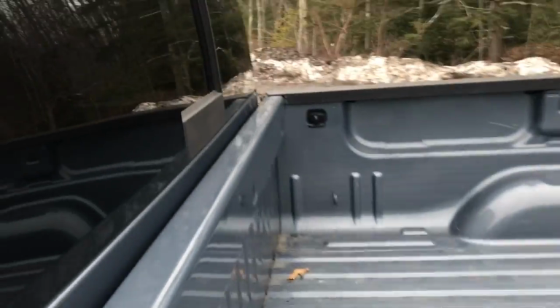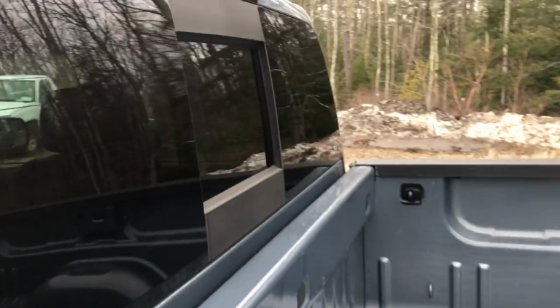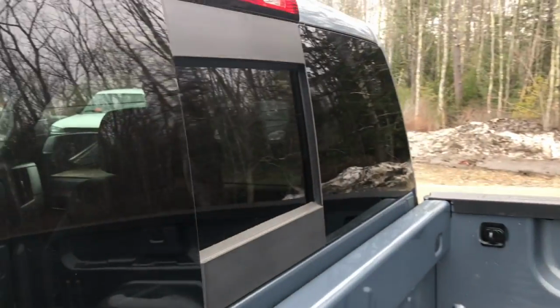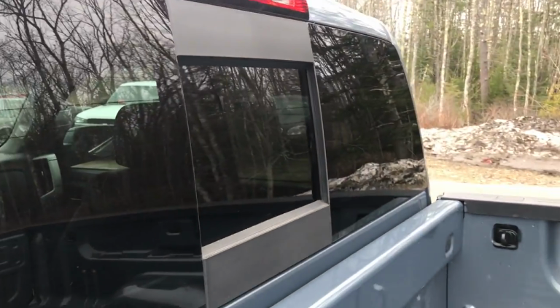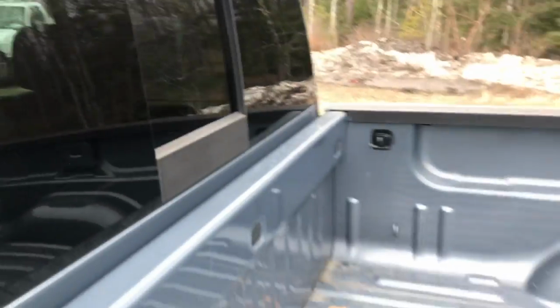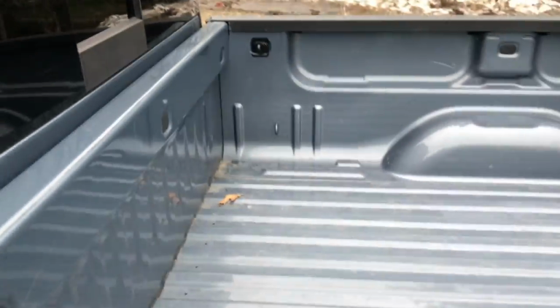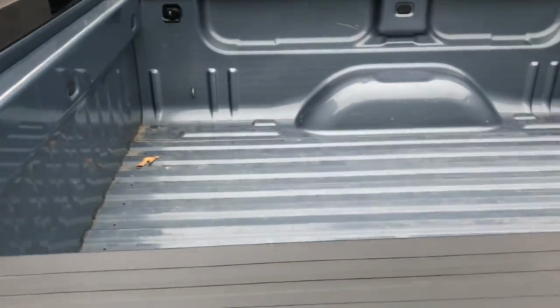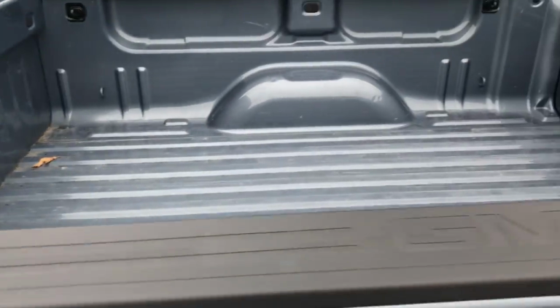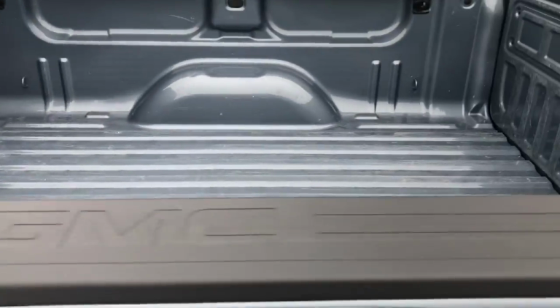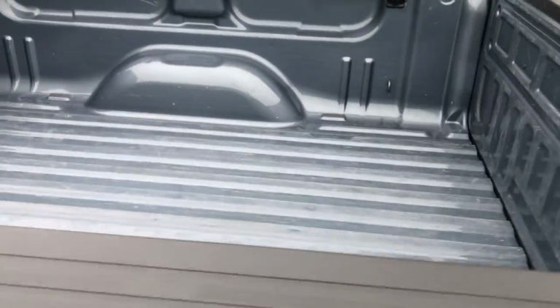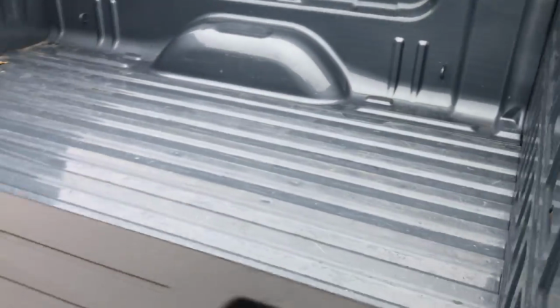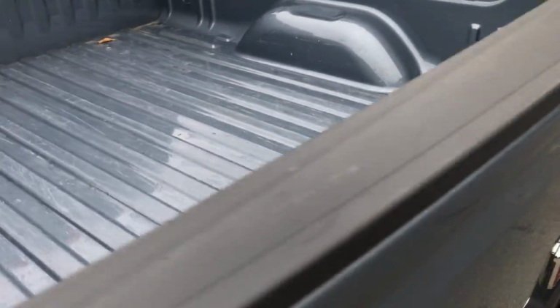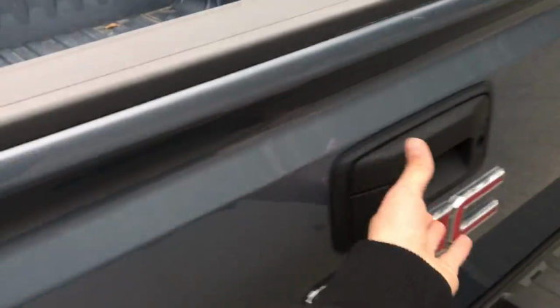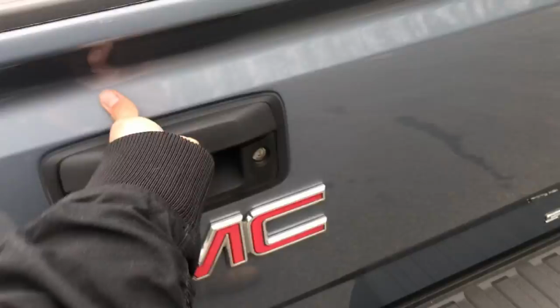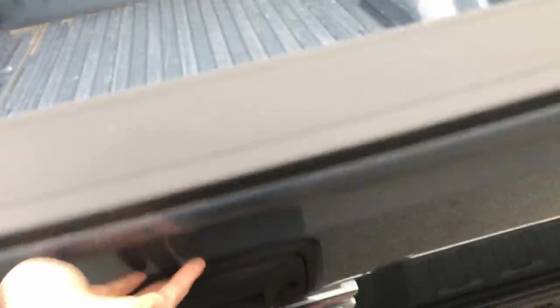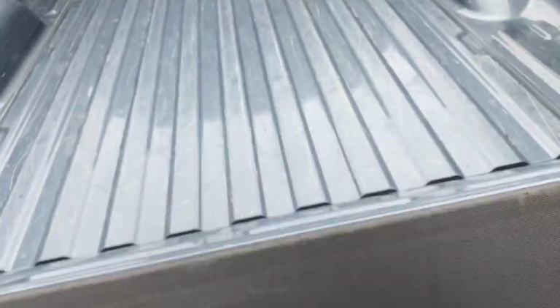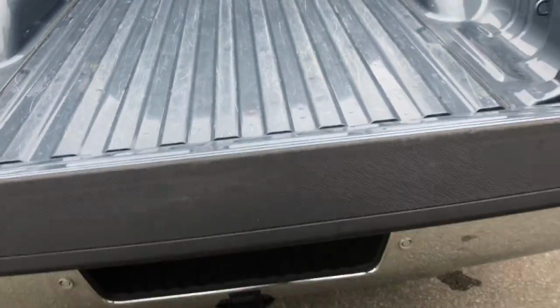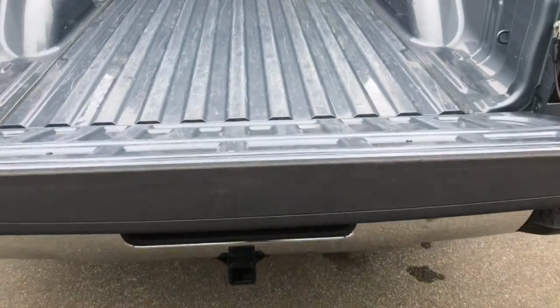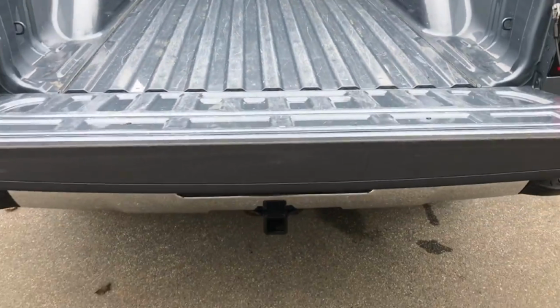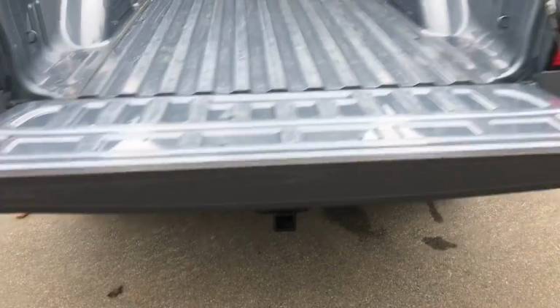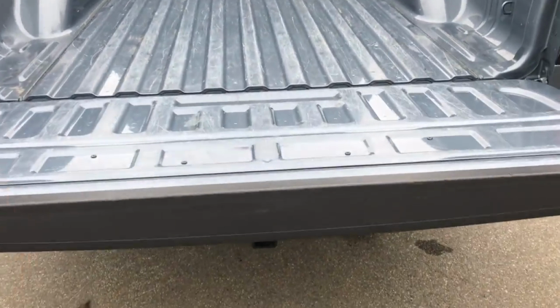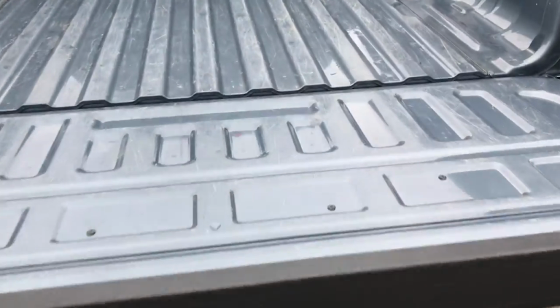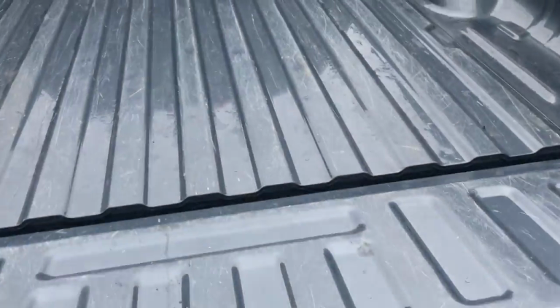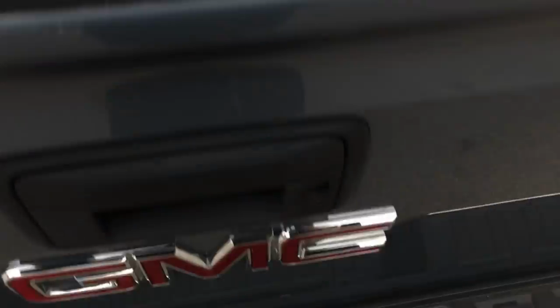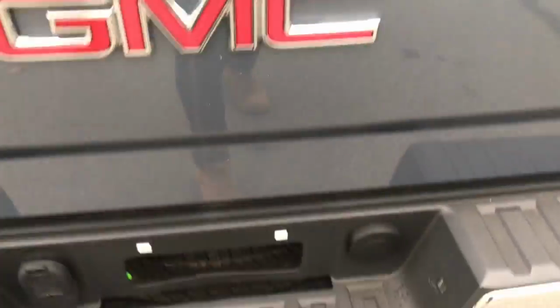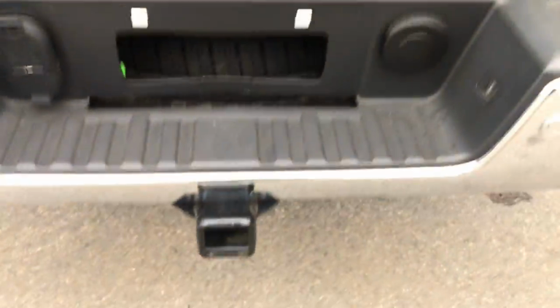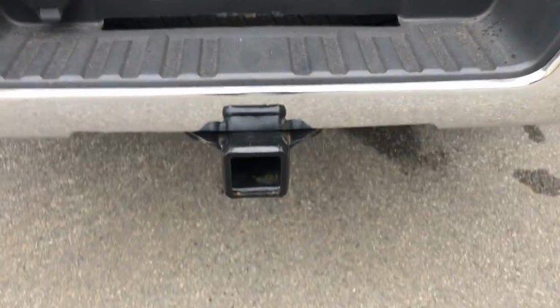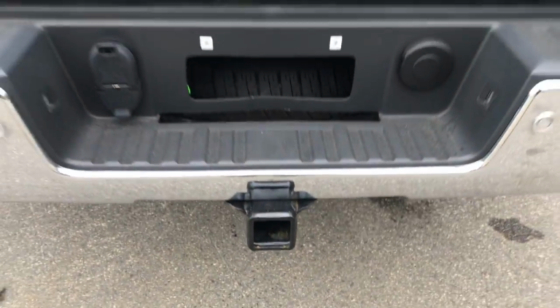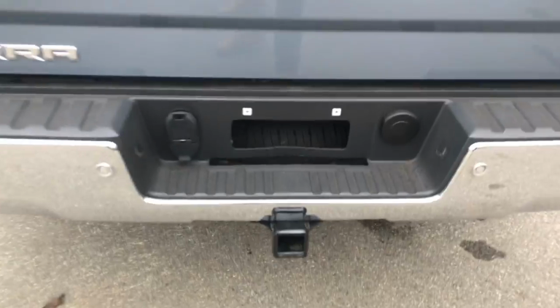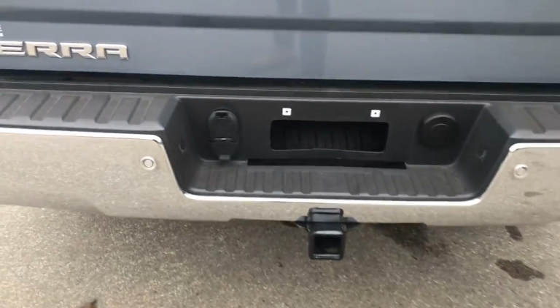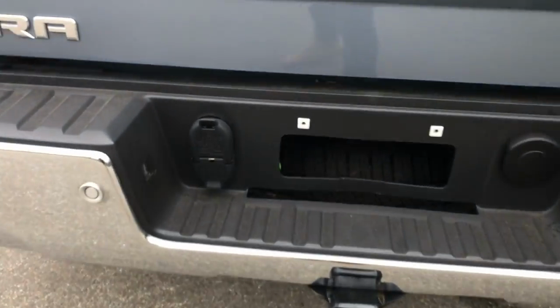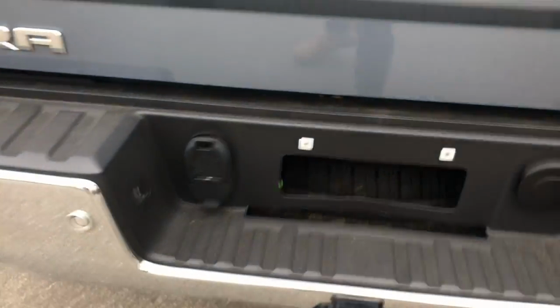There's a power sliding rear window in this truck as well. The bed is in great shape — no major dings or dents. The tailgate opens up nice and easy, no slamming, nothing like that. And you've got your tow hitch down at the bottom with your wiring connectors.